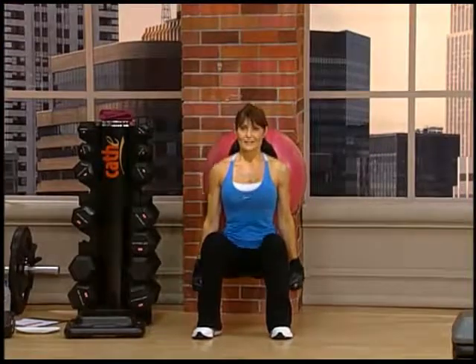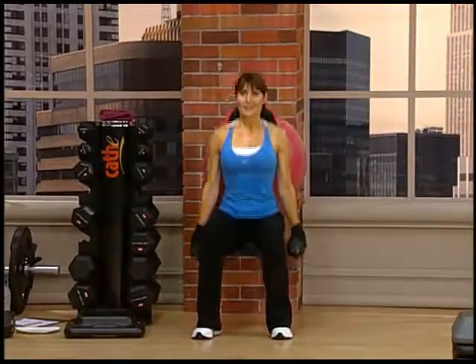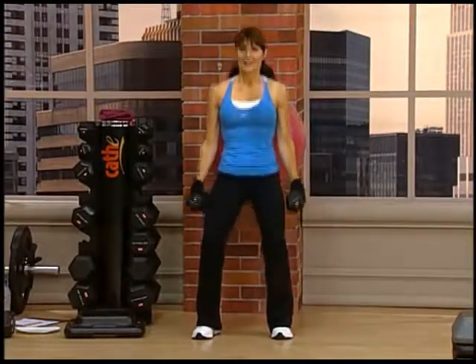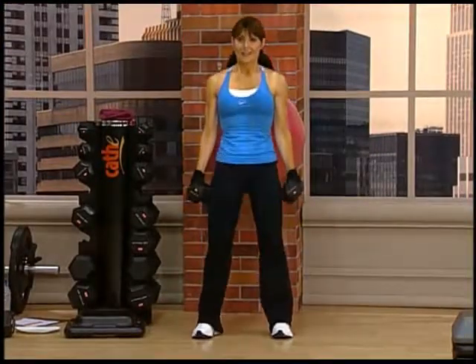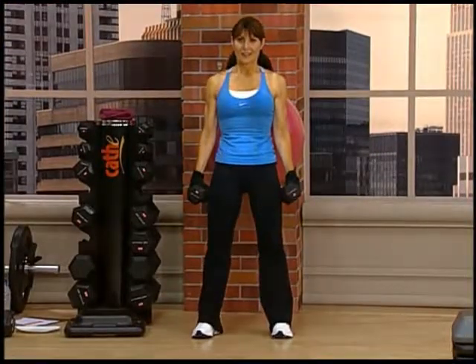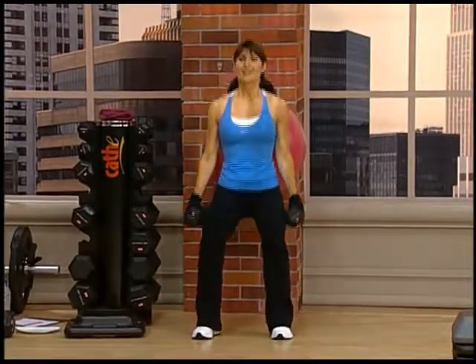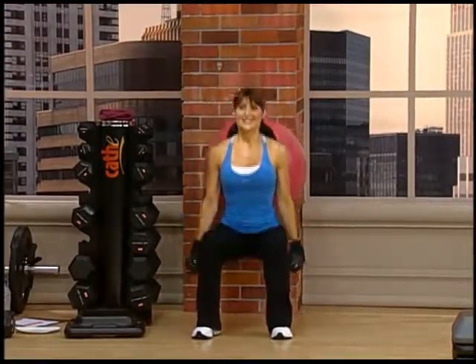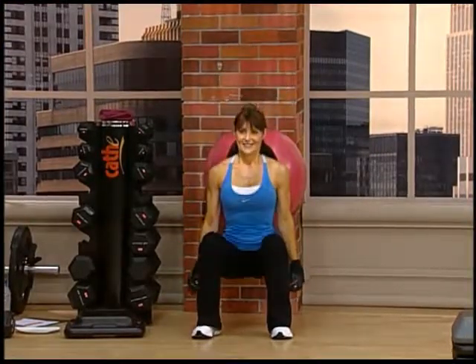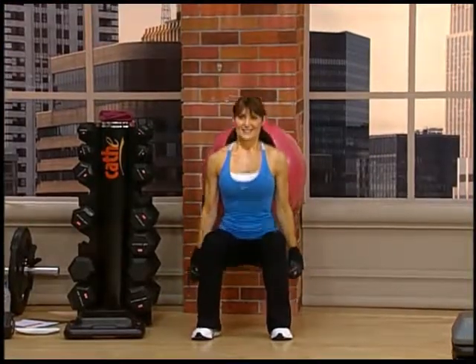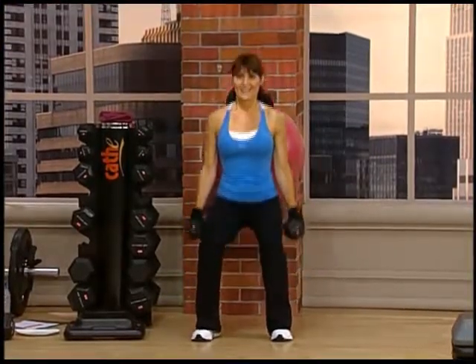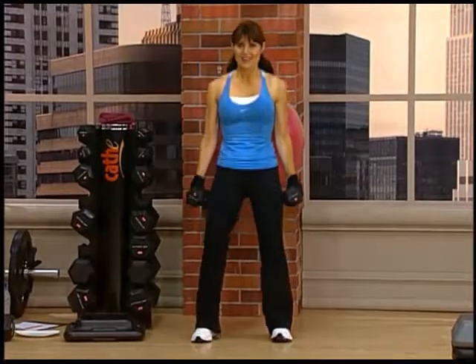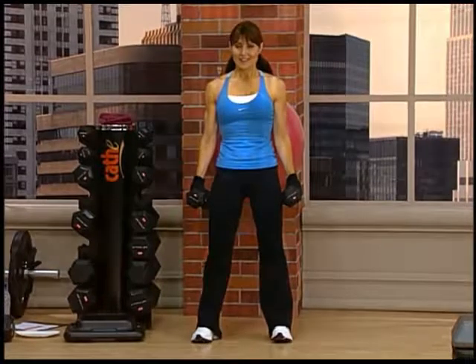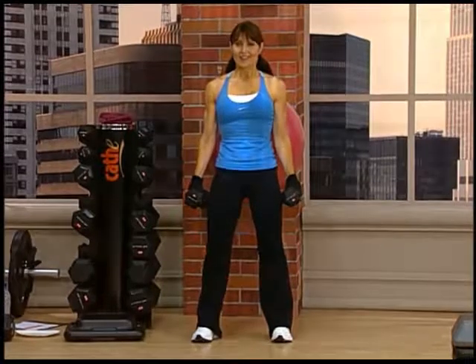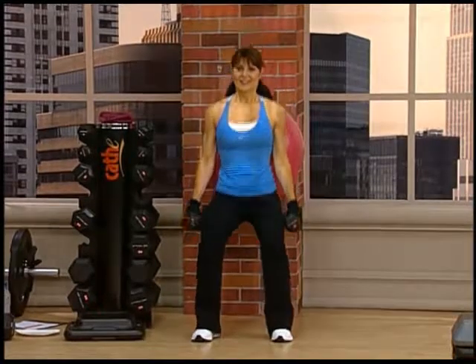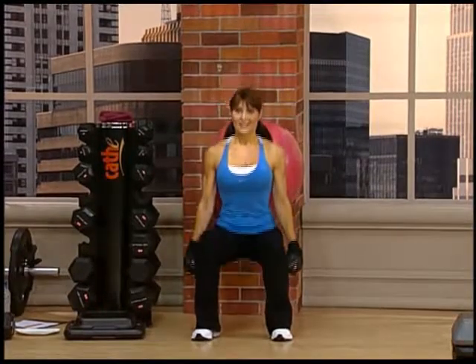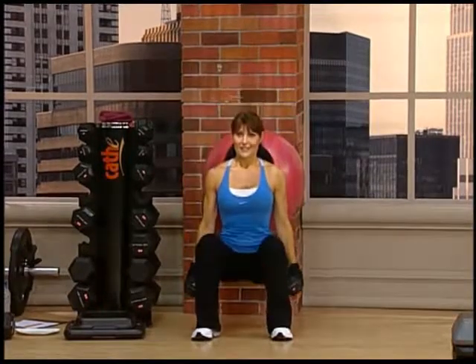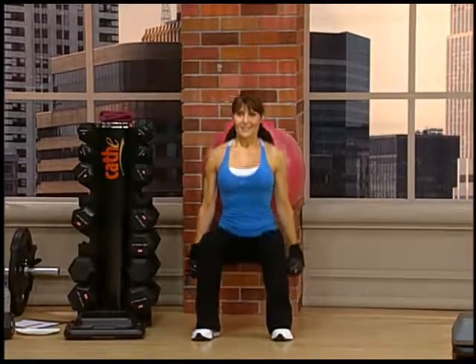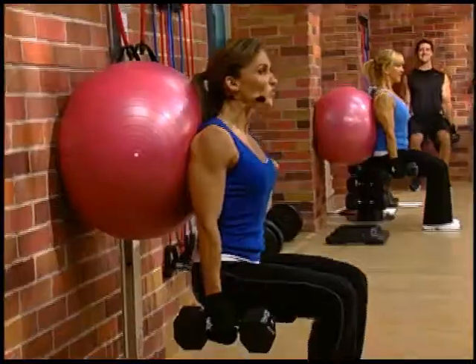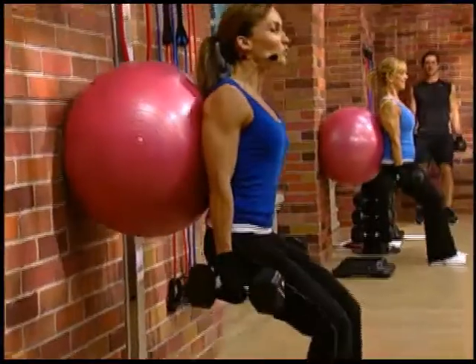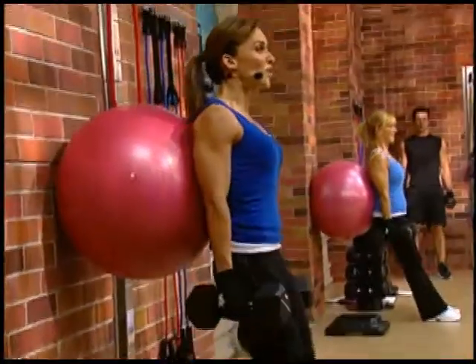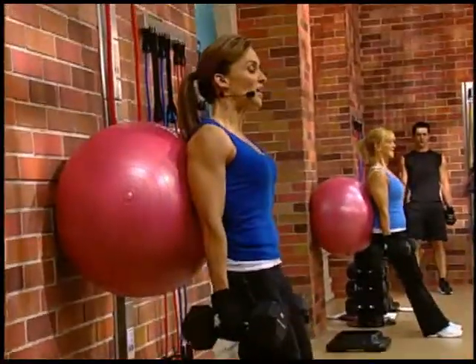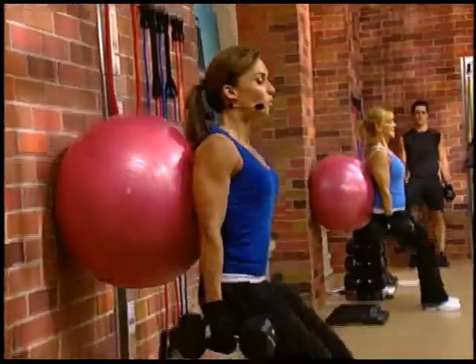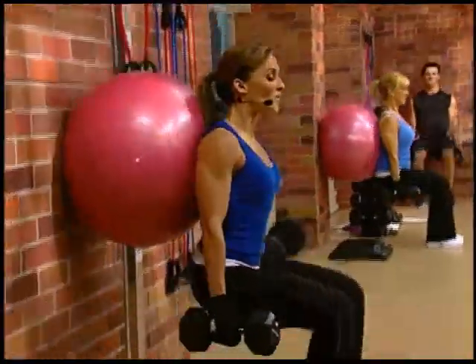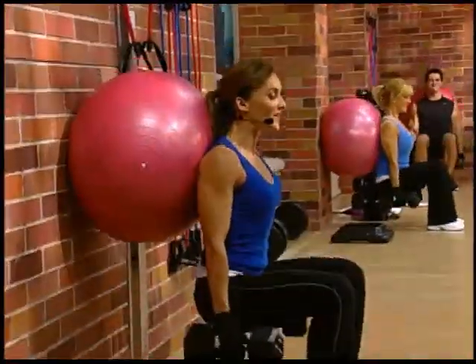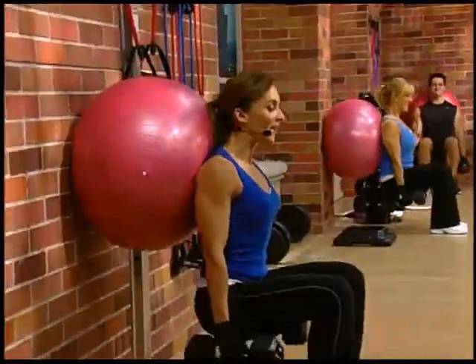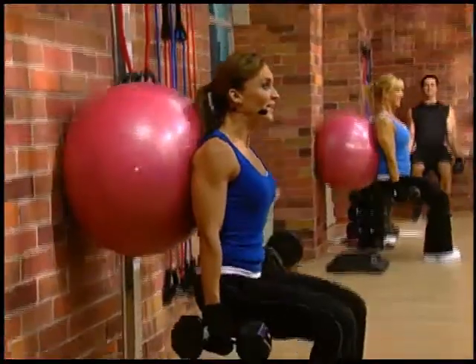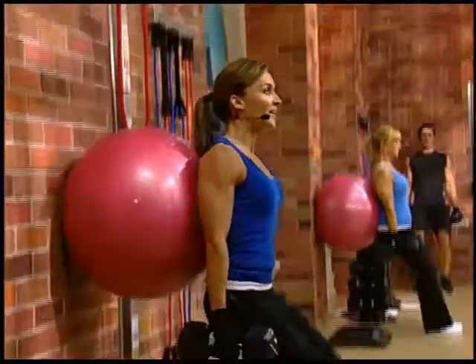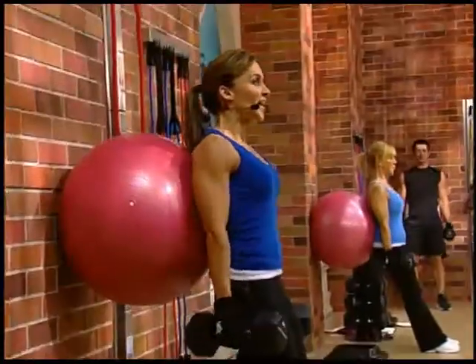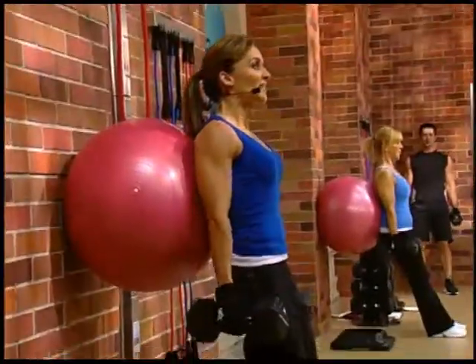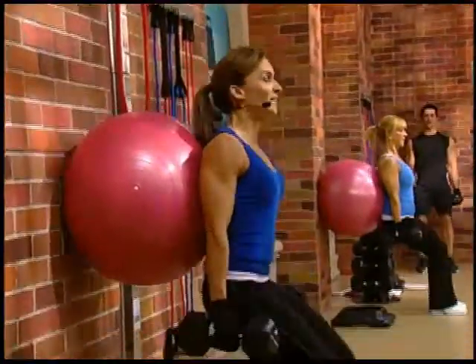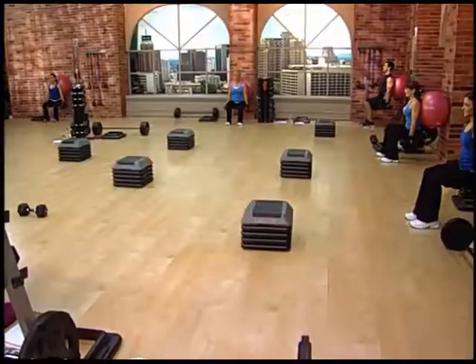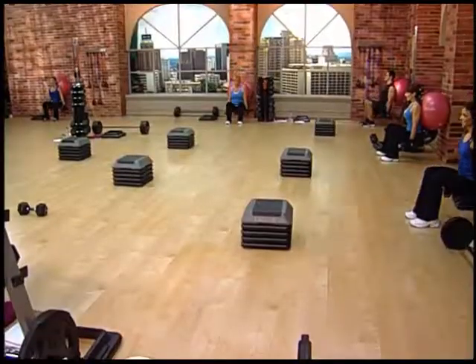Six and up. Seven. Nice. Eight. Let's try two more. Work for it. Nine. And ten.